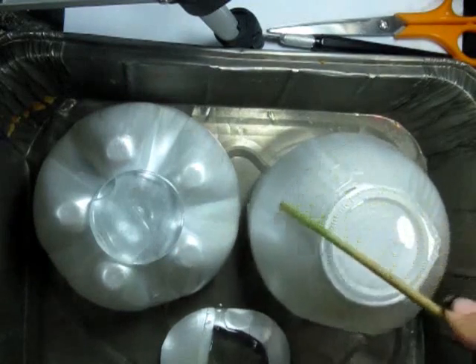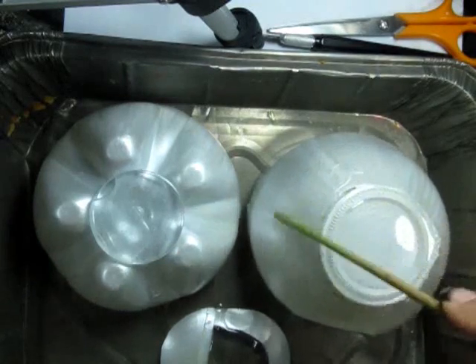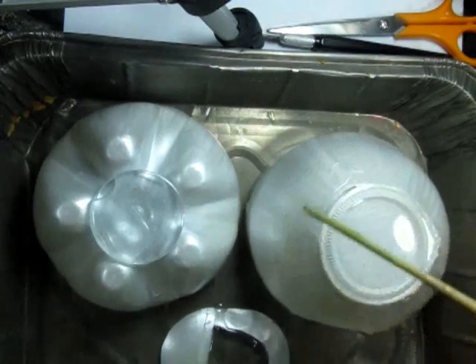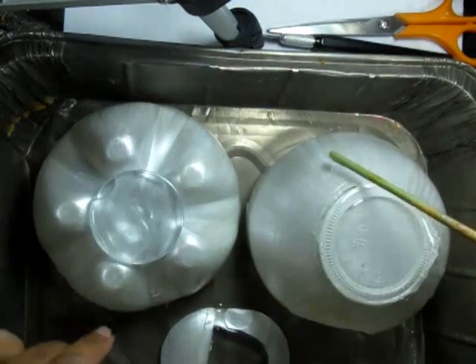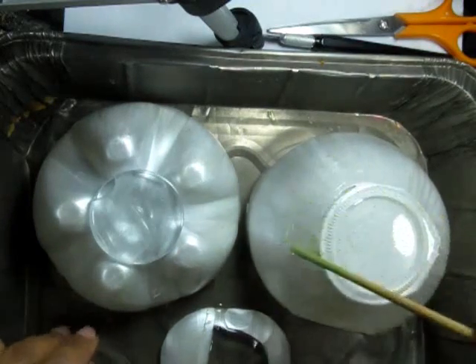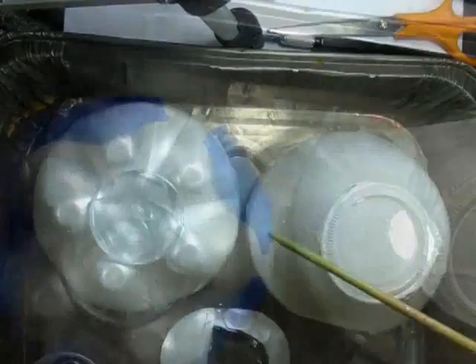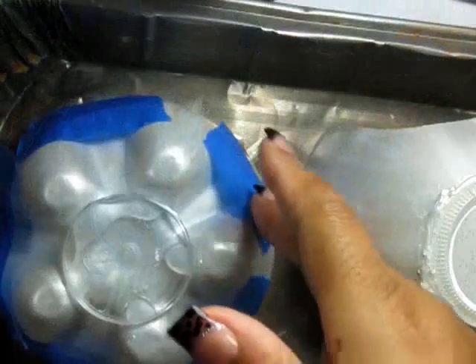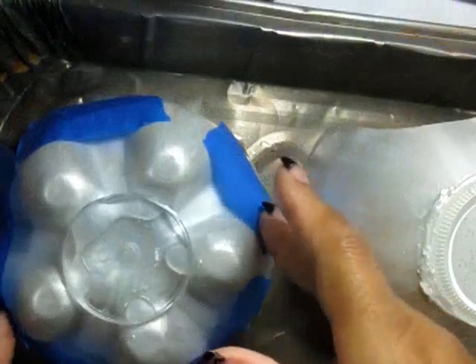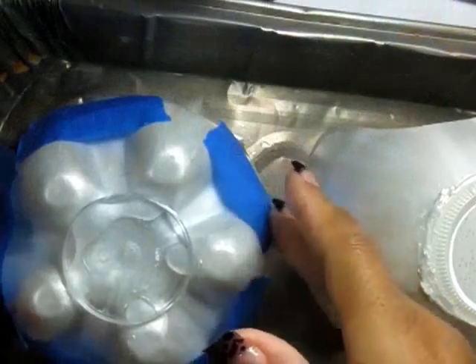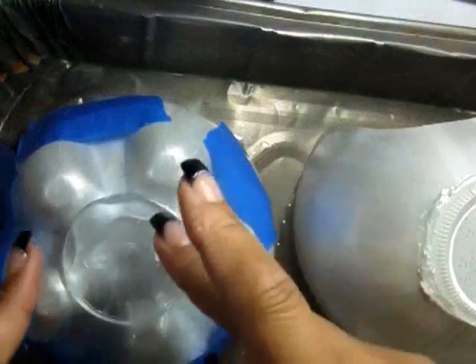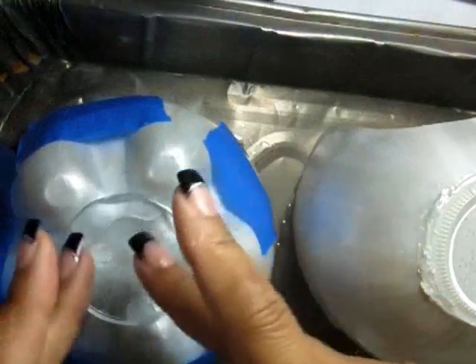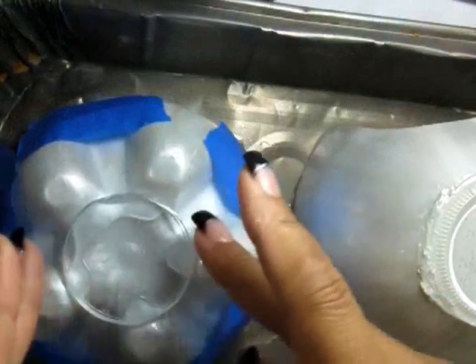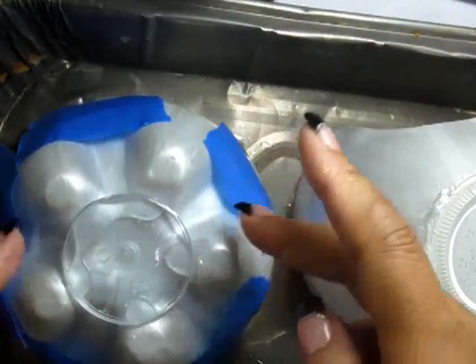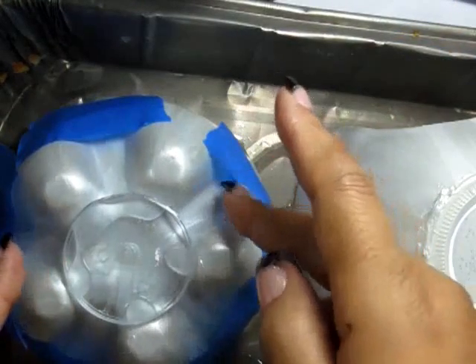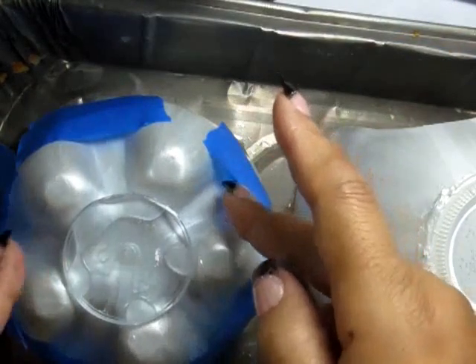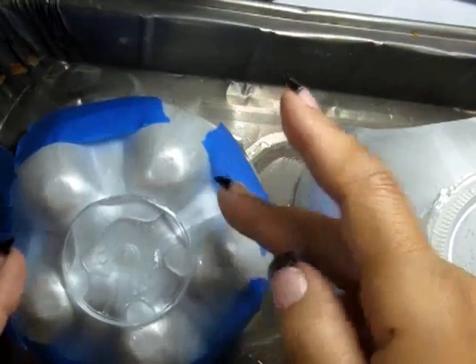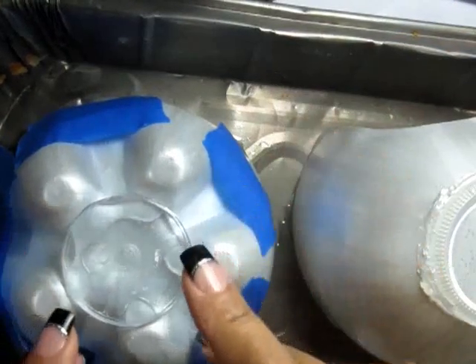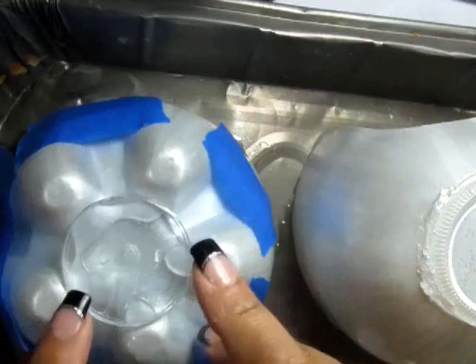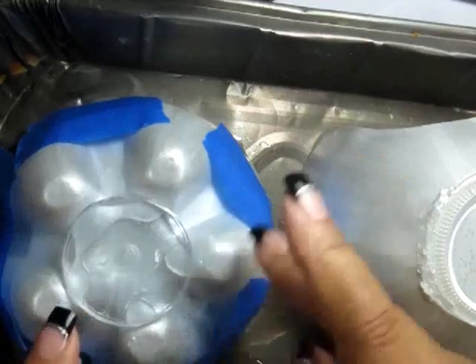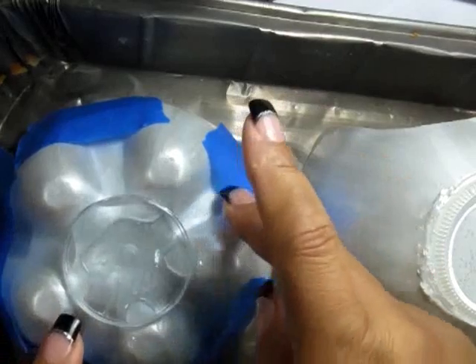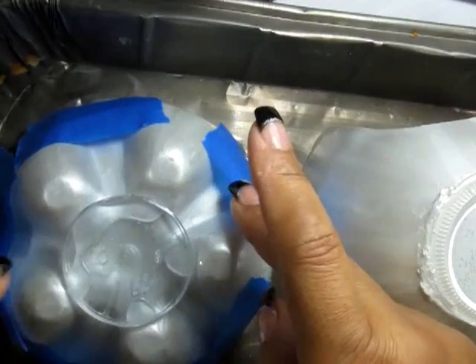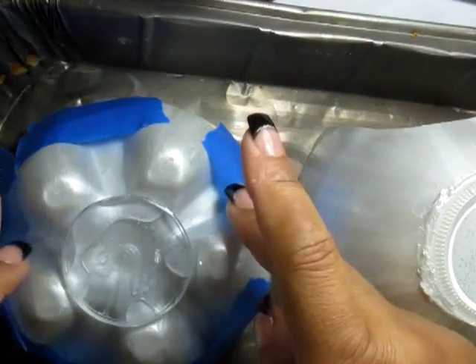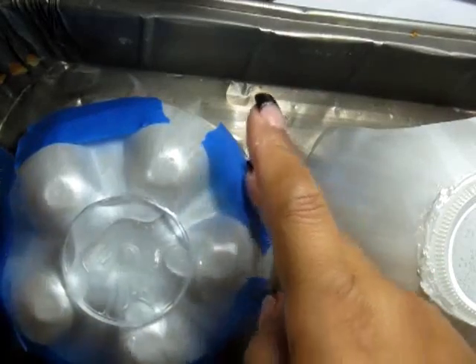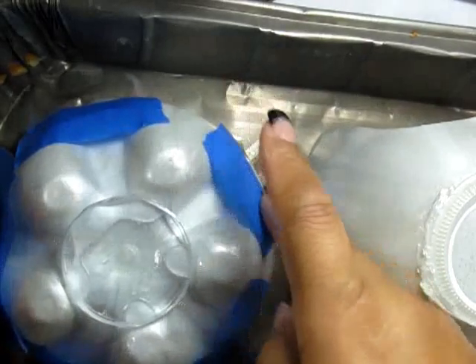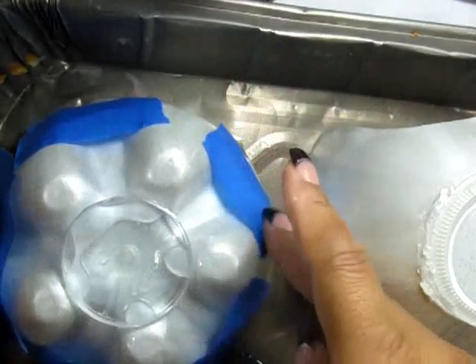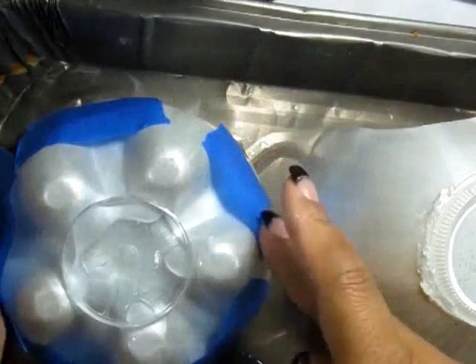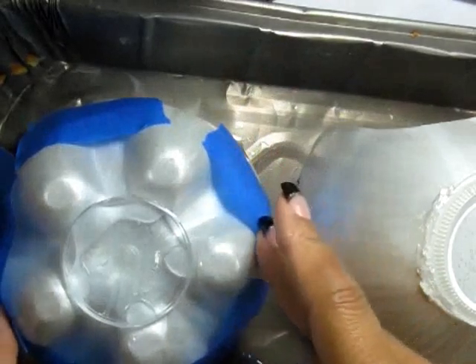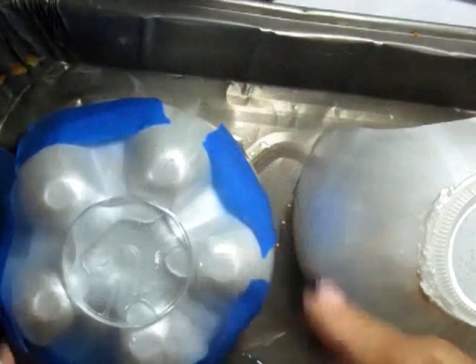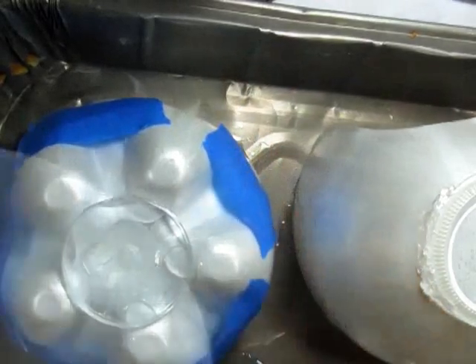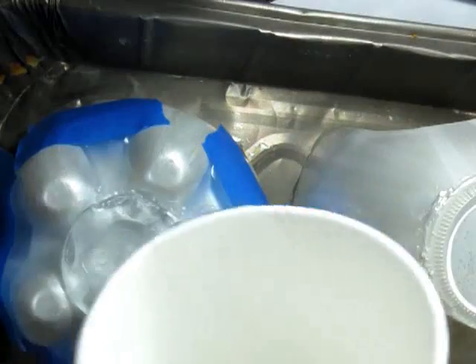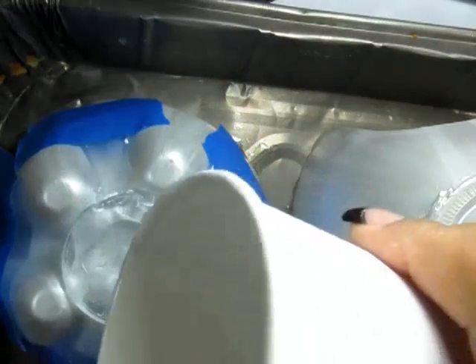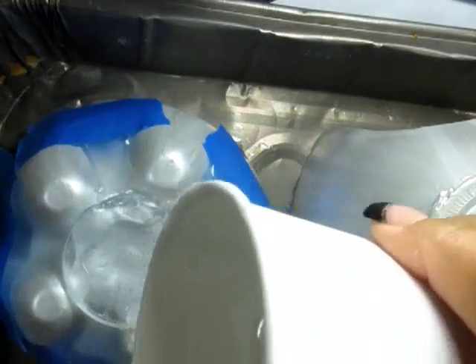That way you're smoothing out any drips. Then I used painter's tape to build a dam on each of the sections where the bottle dips downward. Fill those channels with resin as well and allow them to cure.